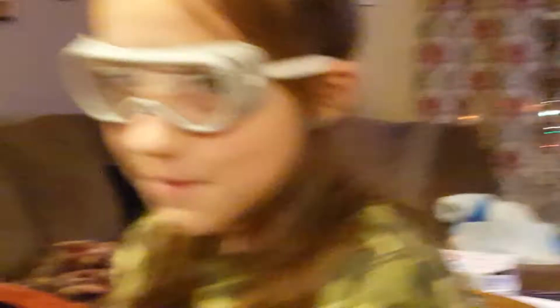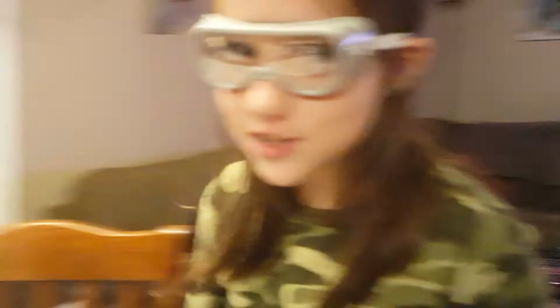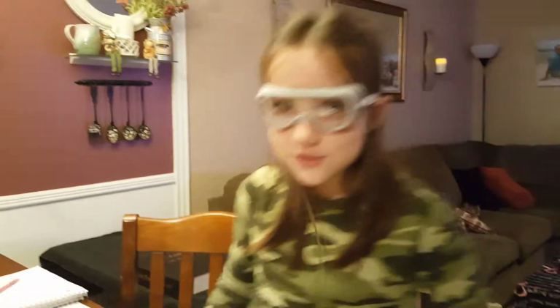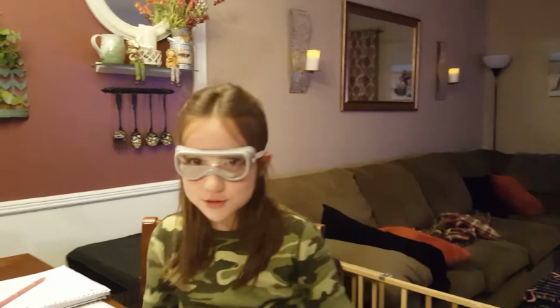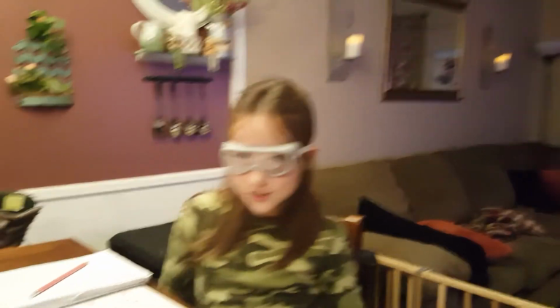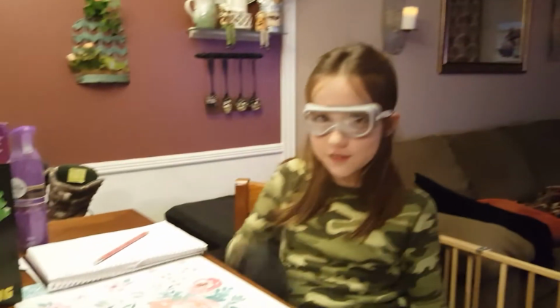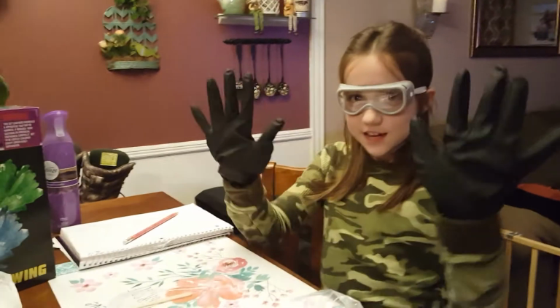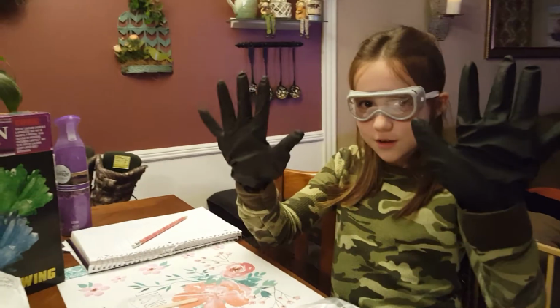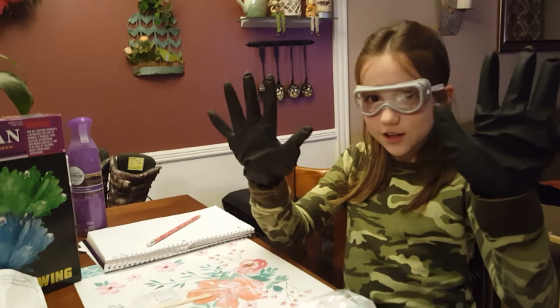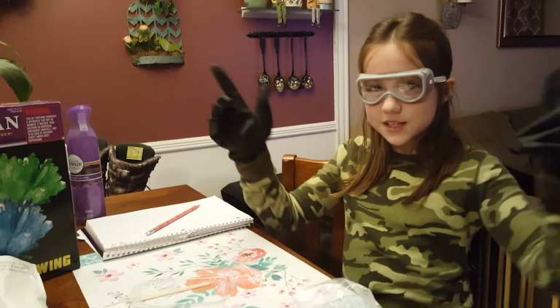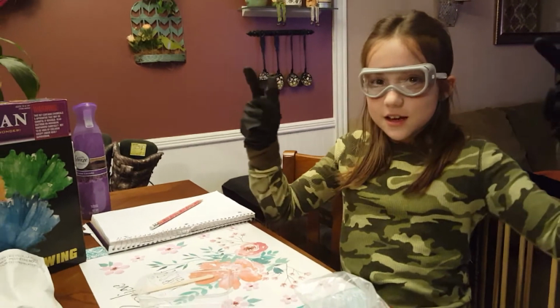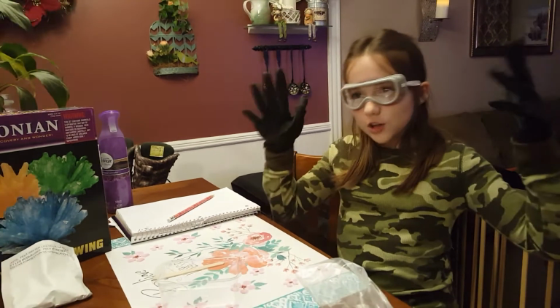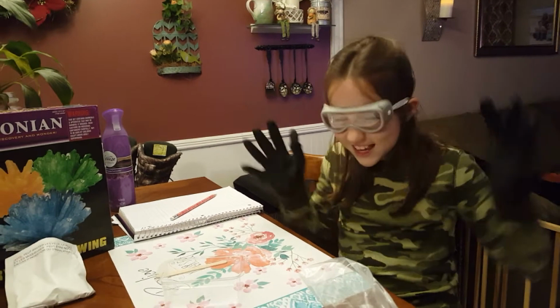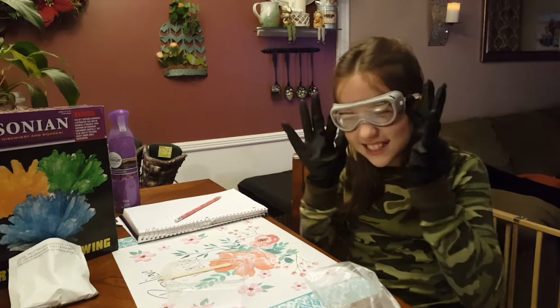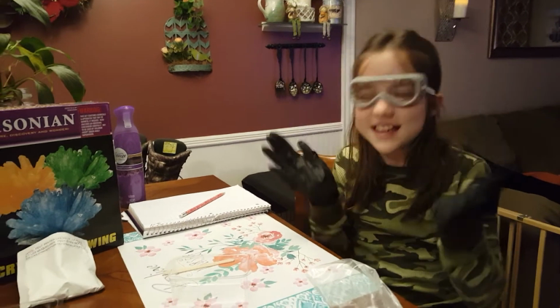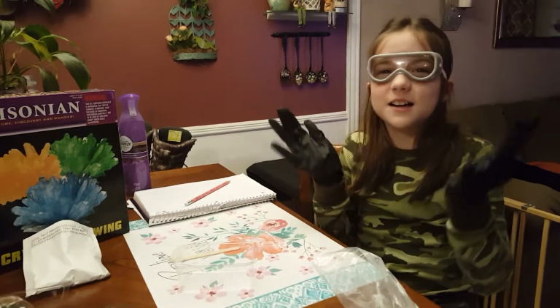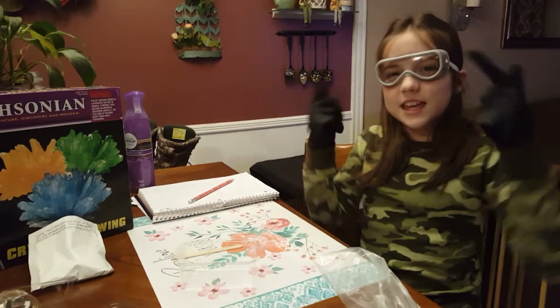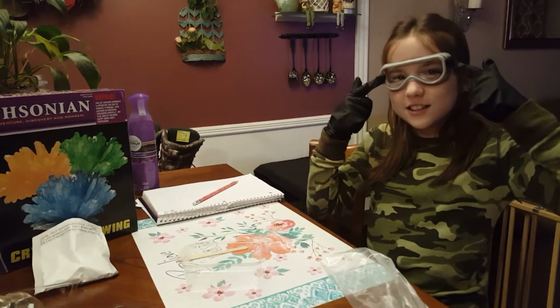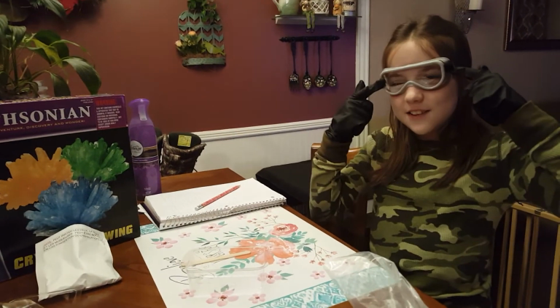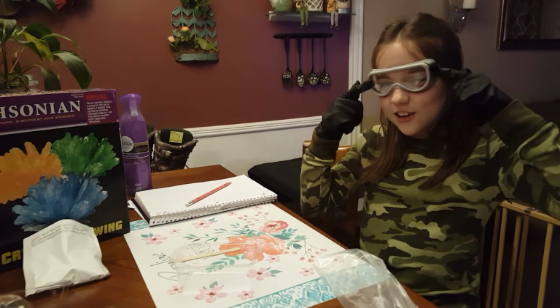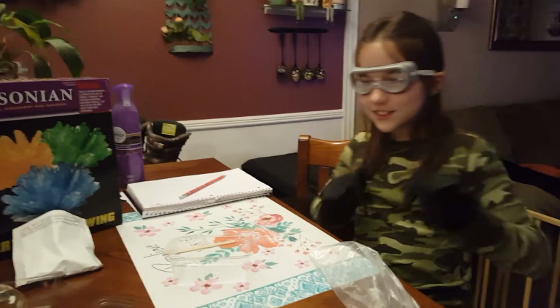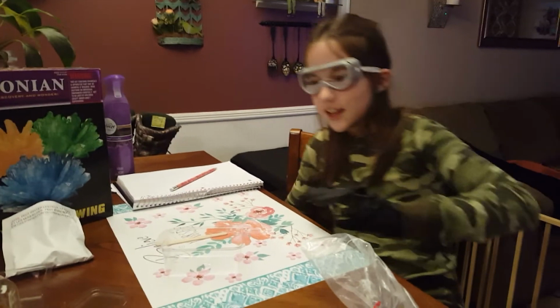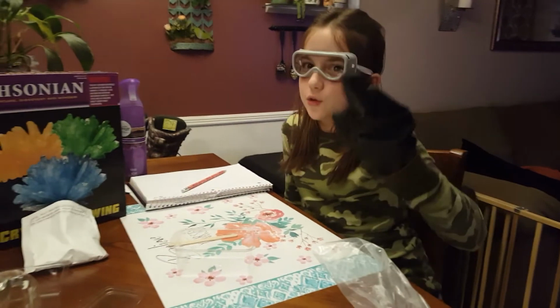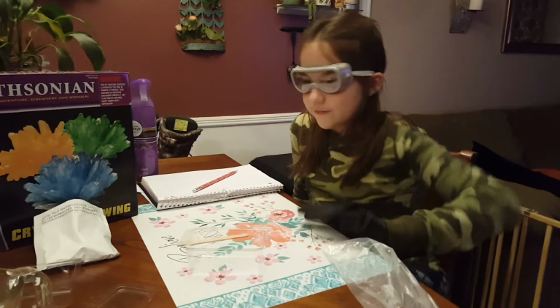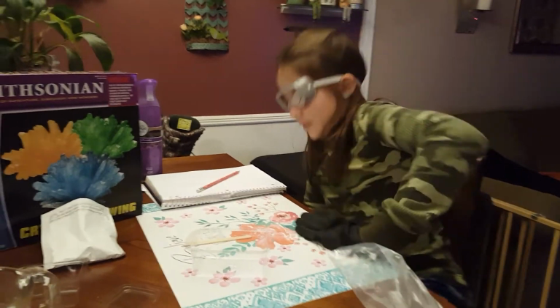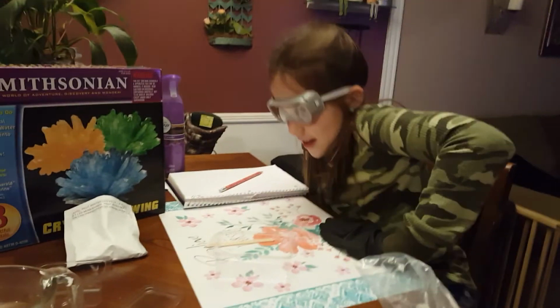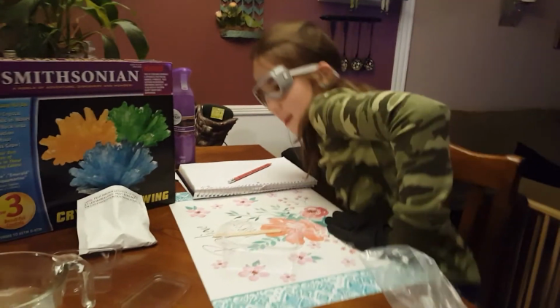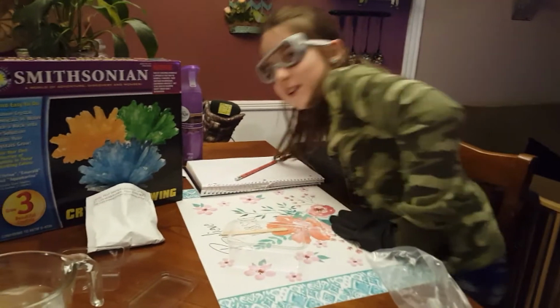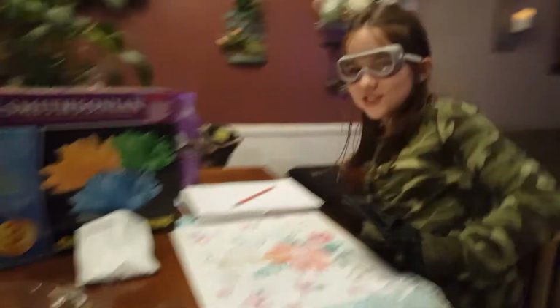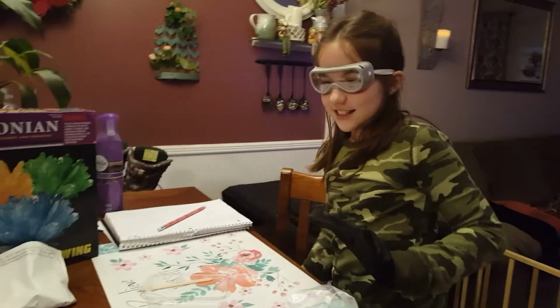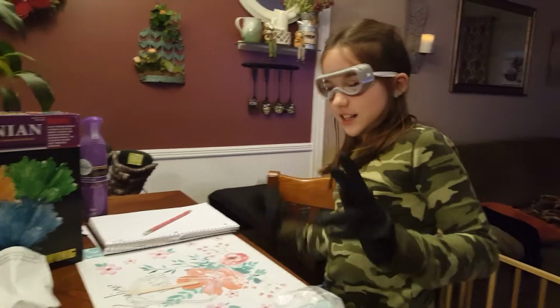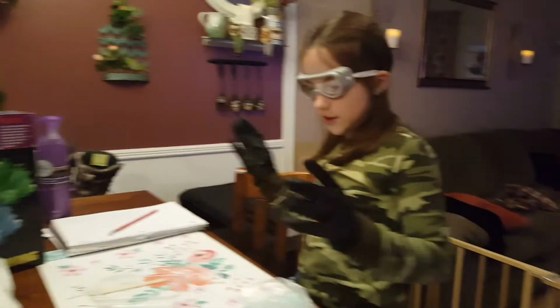Make sure you do this with an adult and wear safety rubber gloves and wear these safety goggles. They're a toy, but it makes you feel like a true scientist.